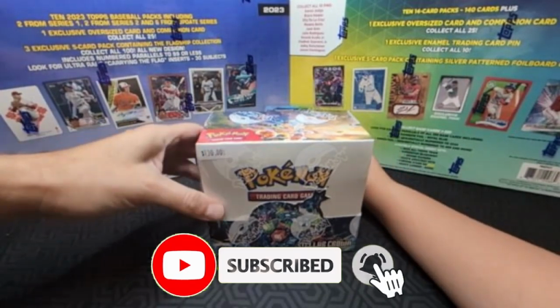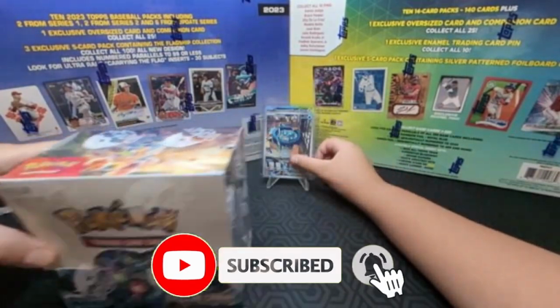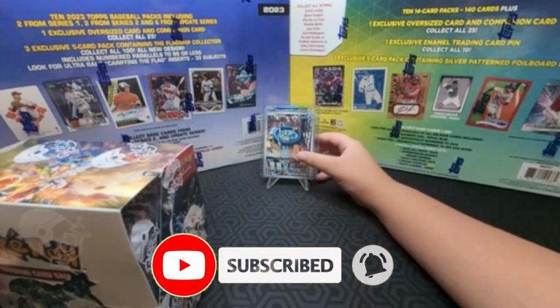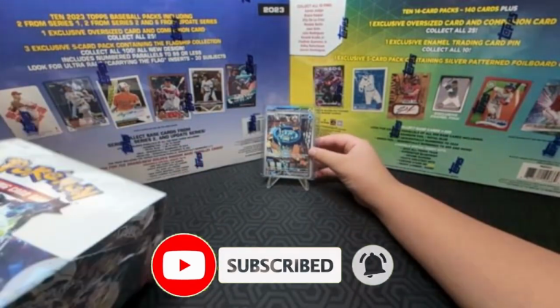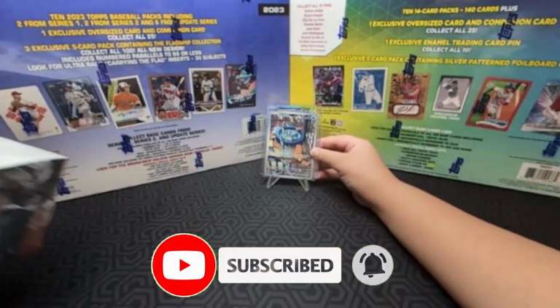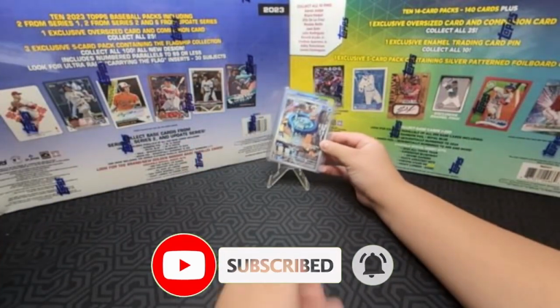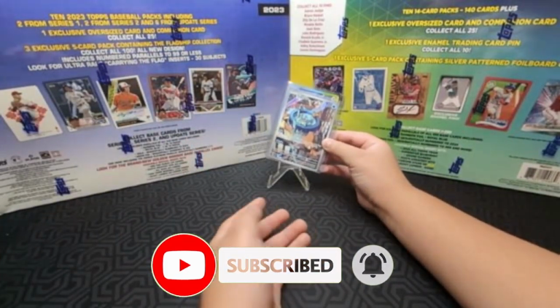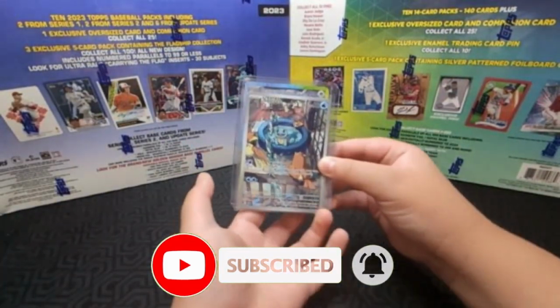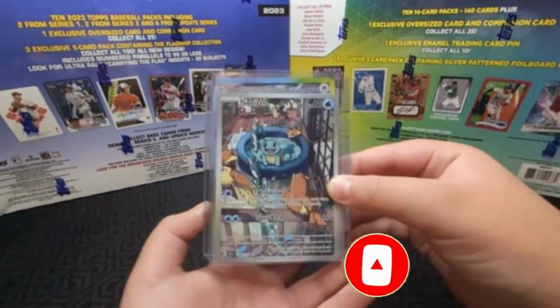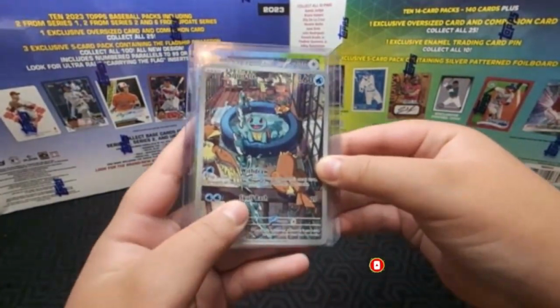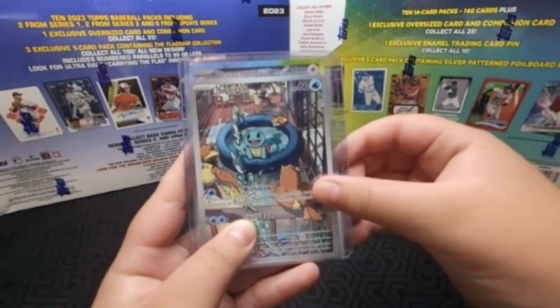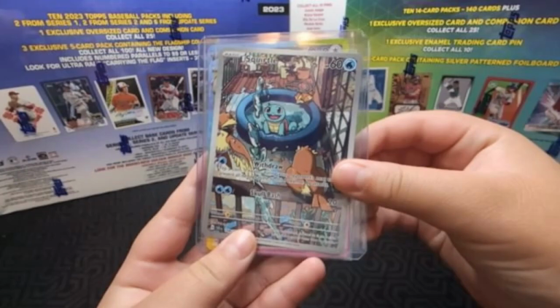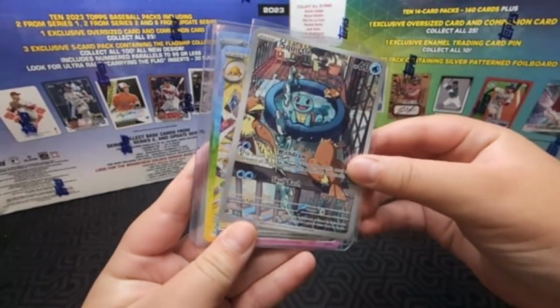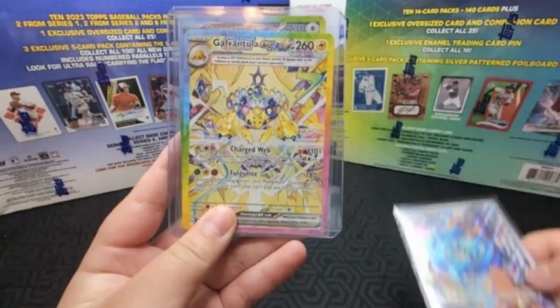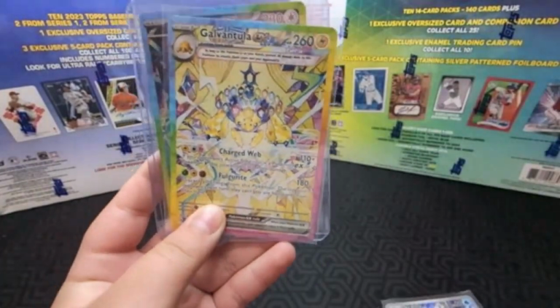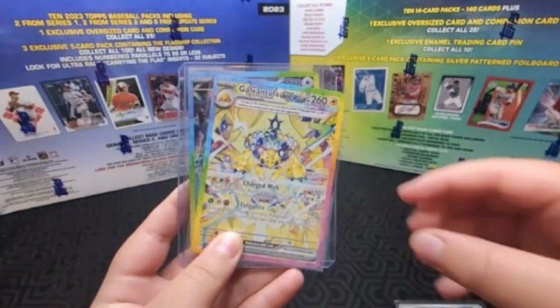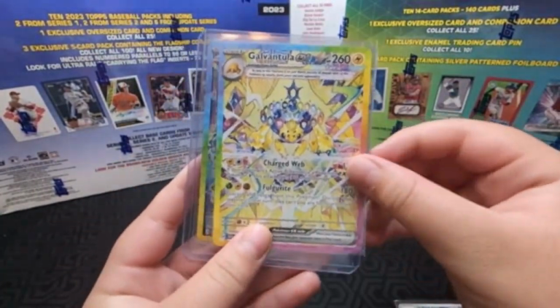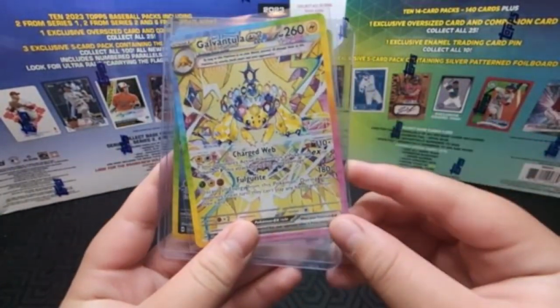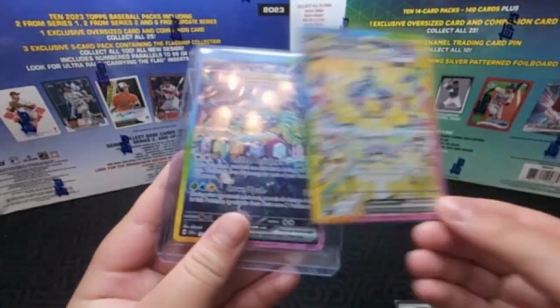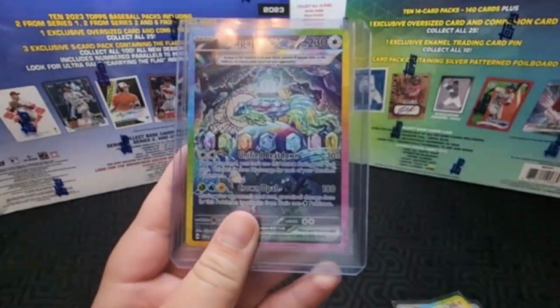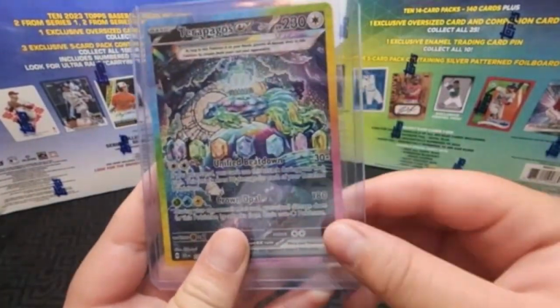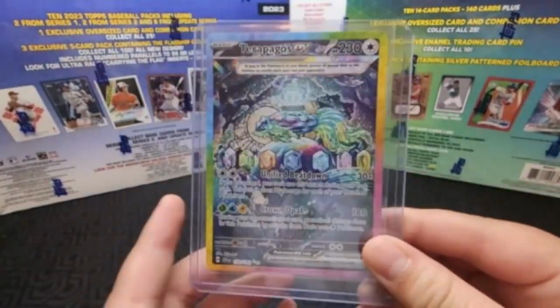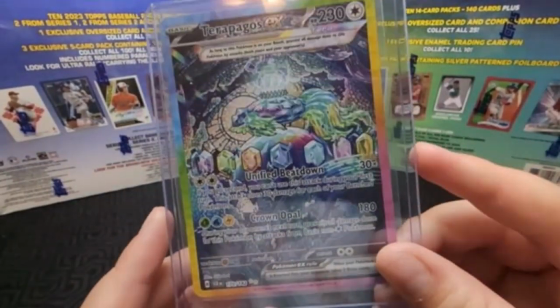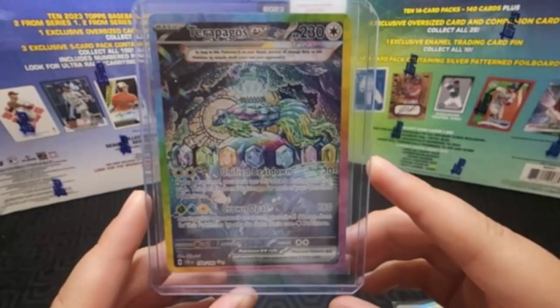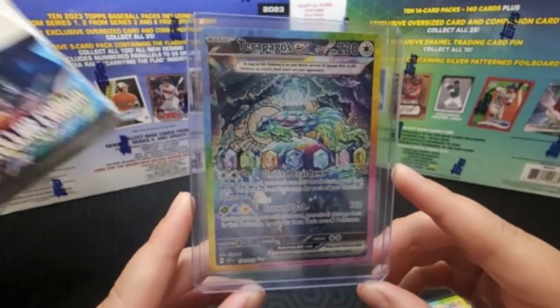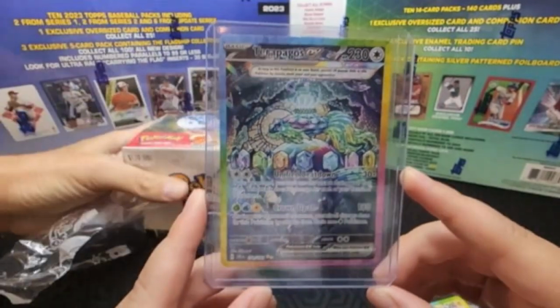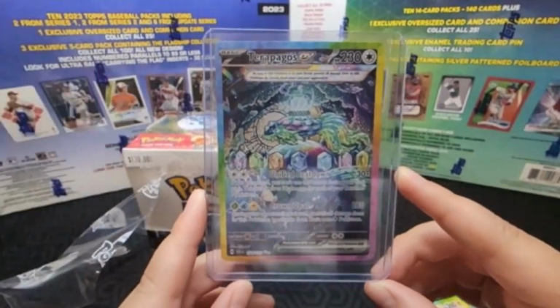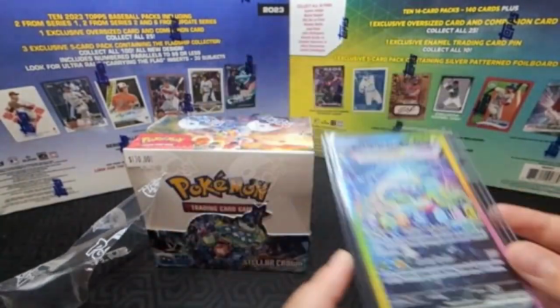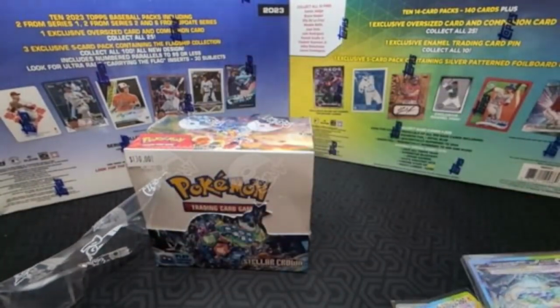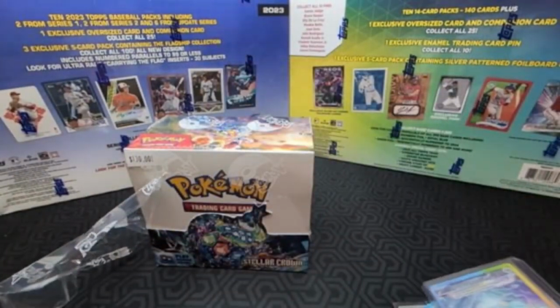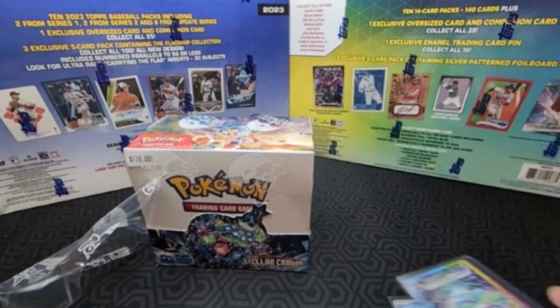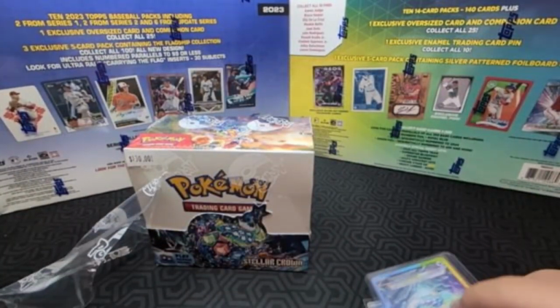What did you want to show the folks today, Simon? Well, there are these three major hits we pulled out of the camera. We pulled the Squirtle, a Galvantula, a Special, and the Terrapagos. We got them all out of Build and Battle sets.